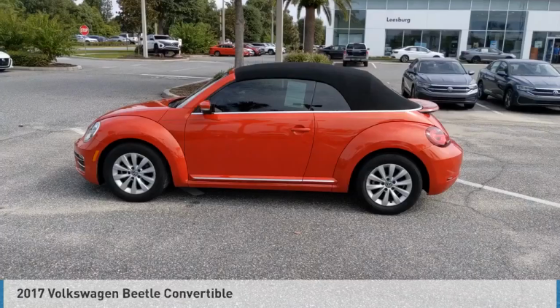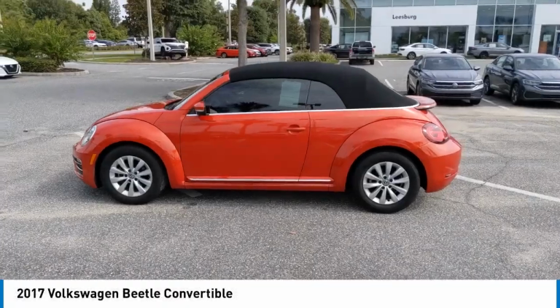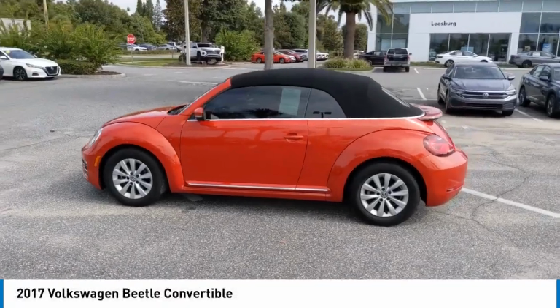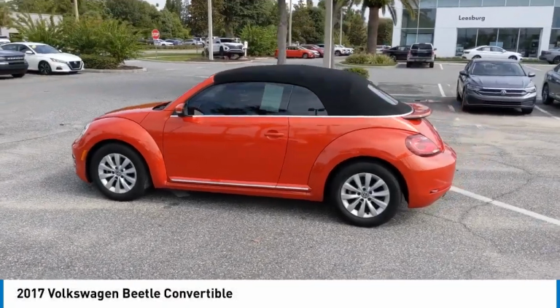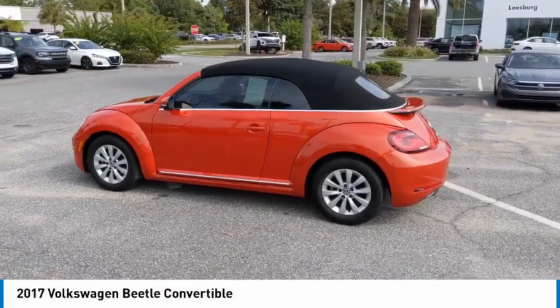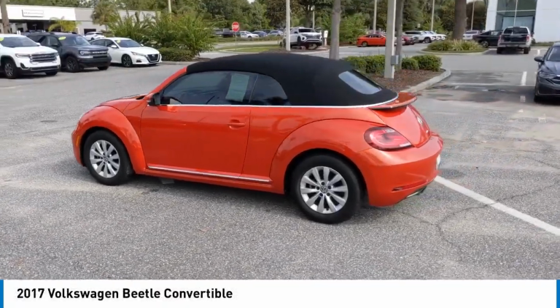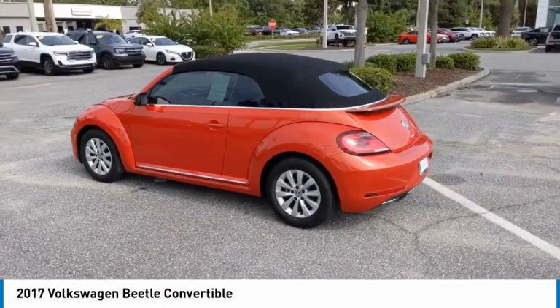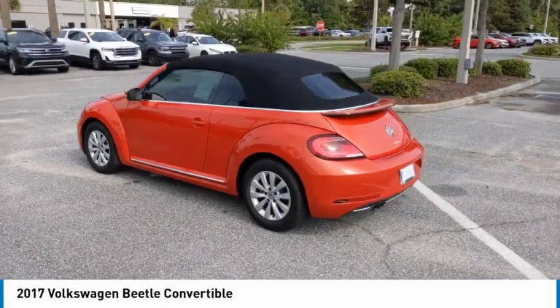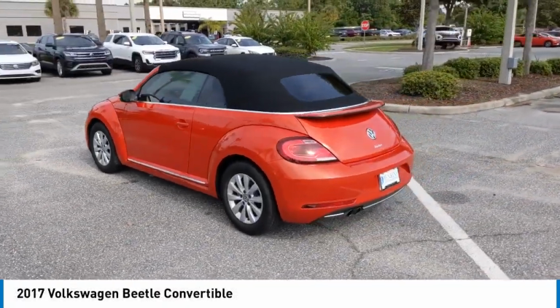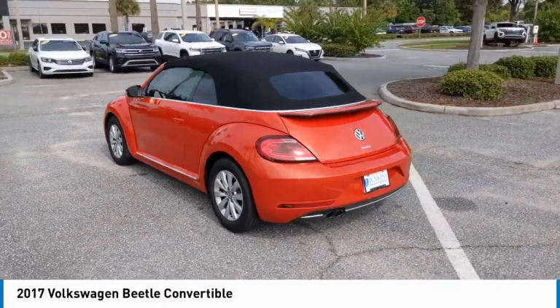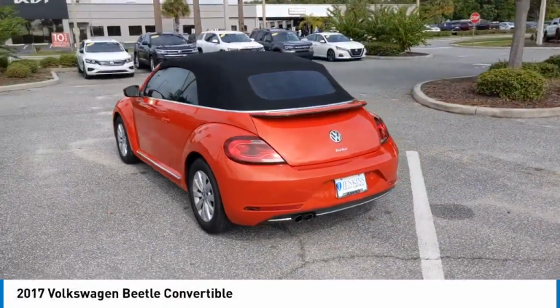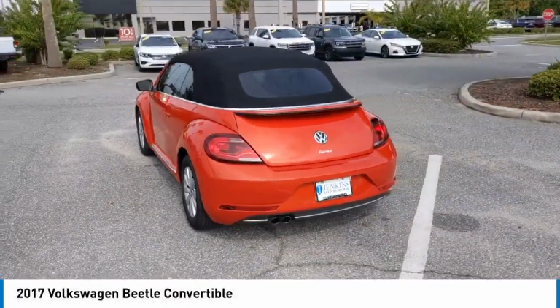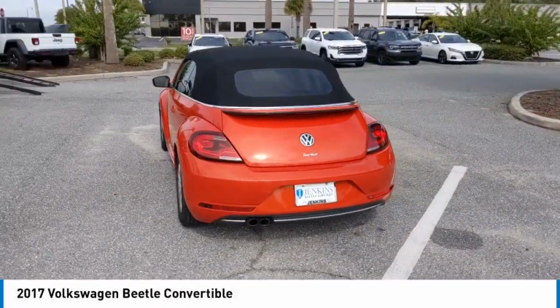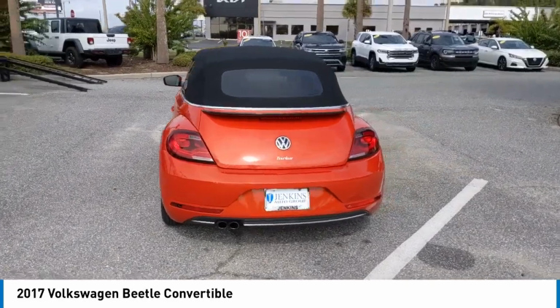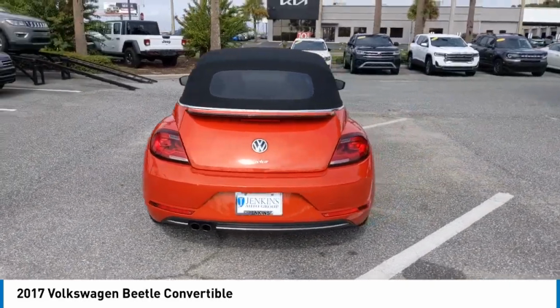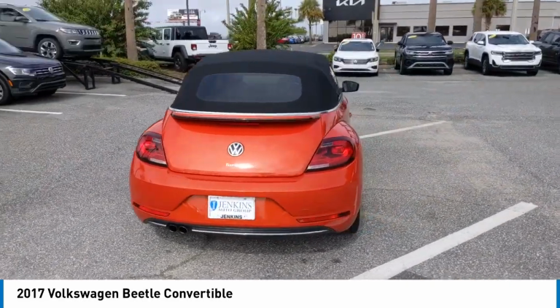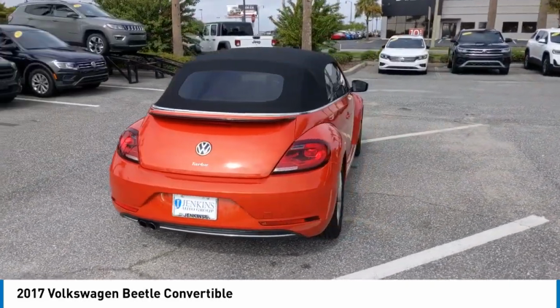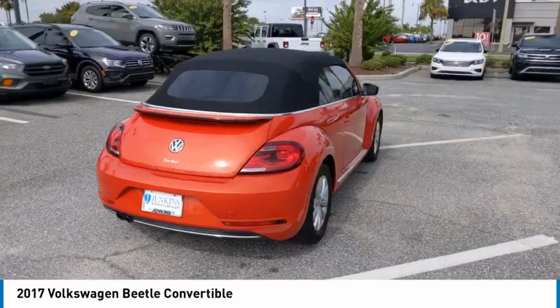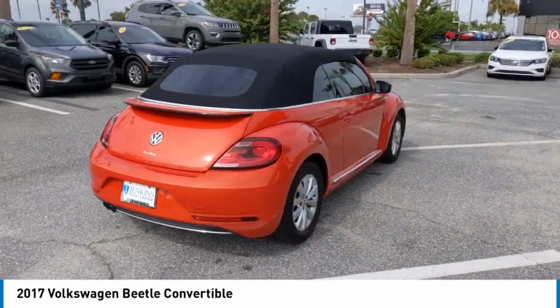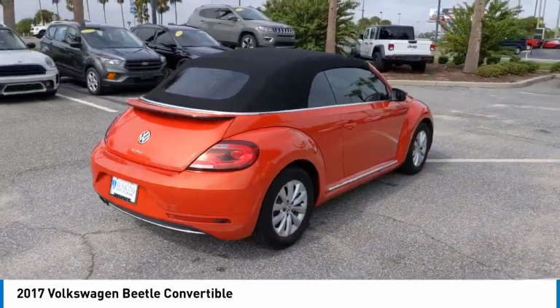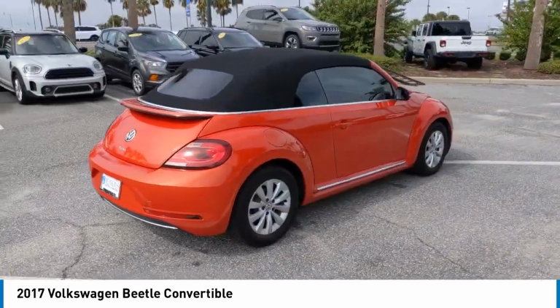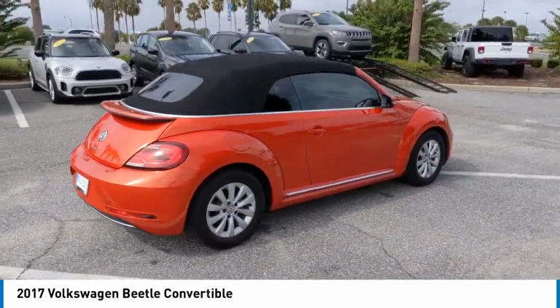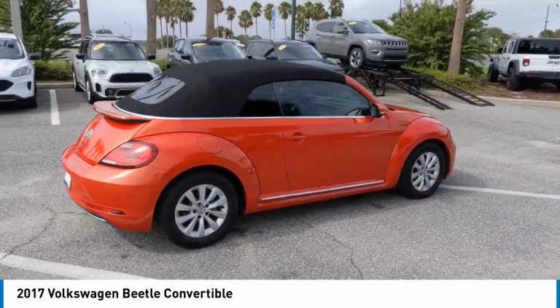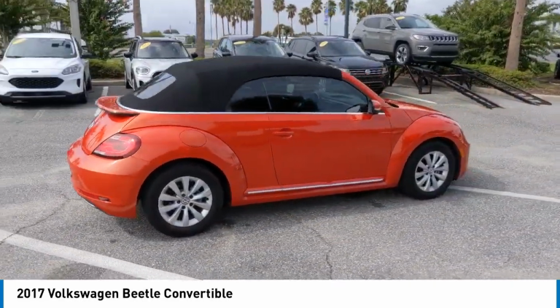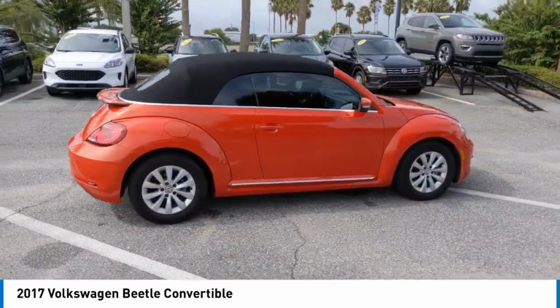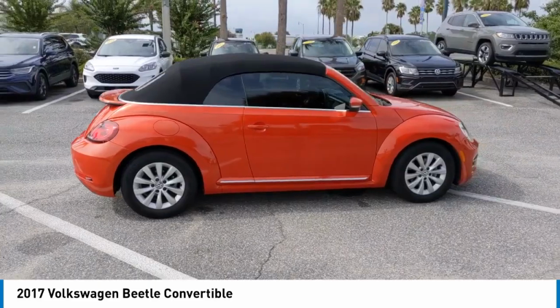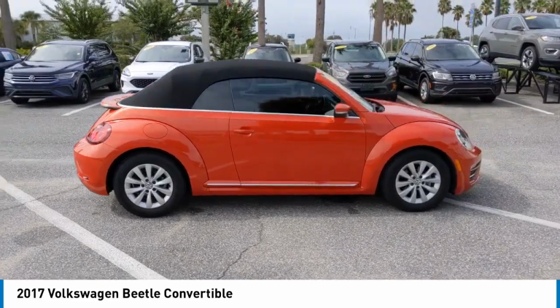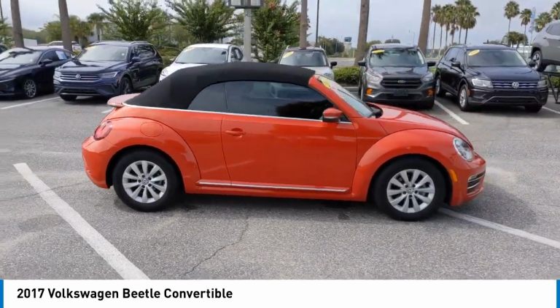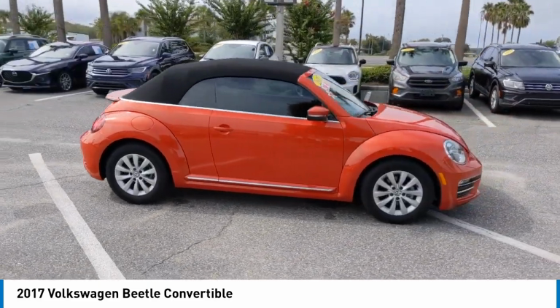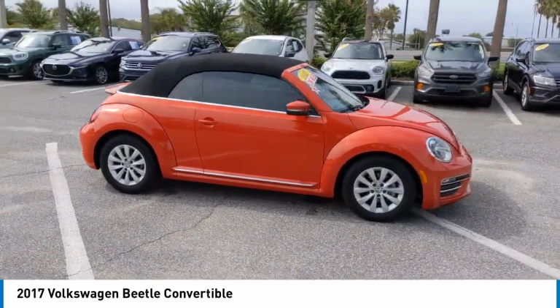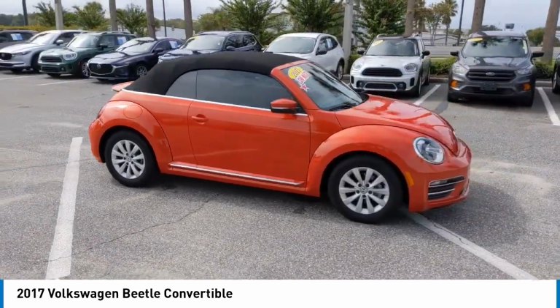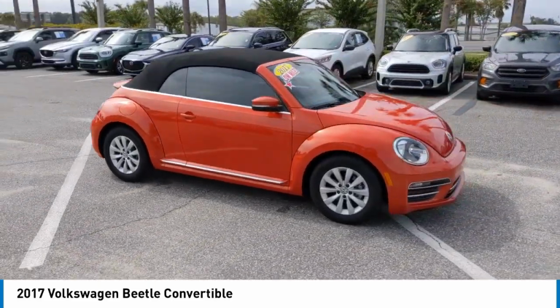Looking for the right vehicle? Check out the 2017 Beetle Sport. The VW Beetle rekindled the magic of its legendary namesake and became a ray of sunshine in an all-too-serious car market.